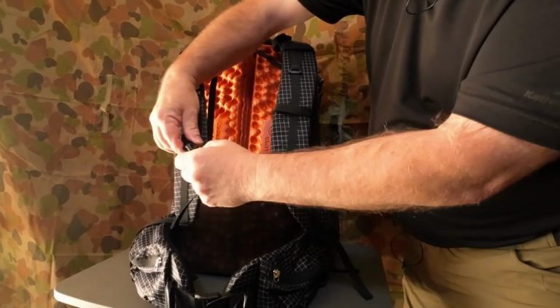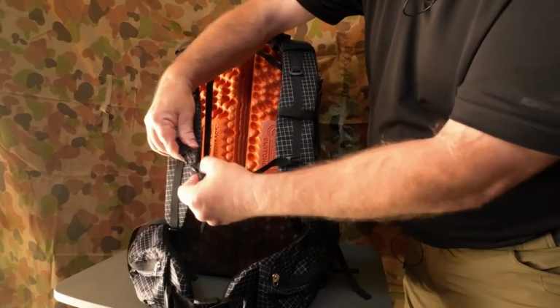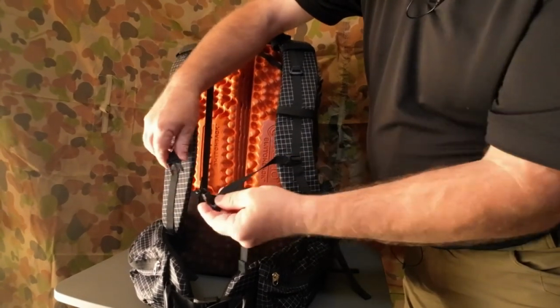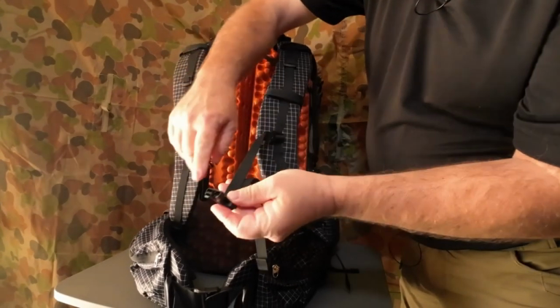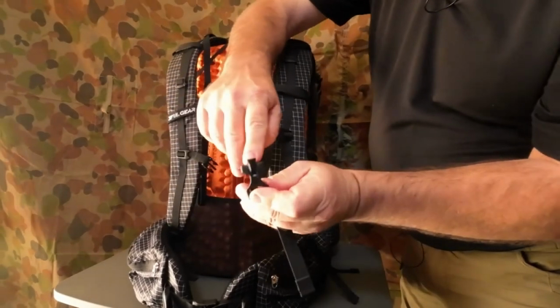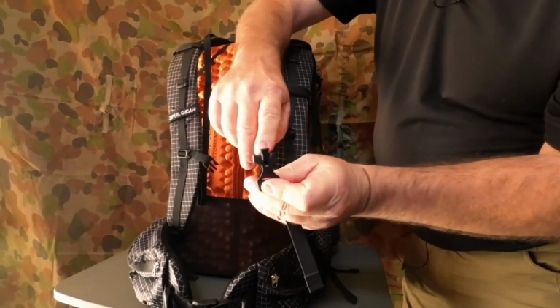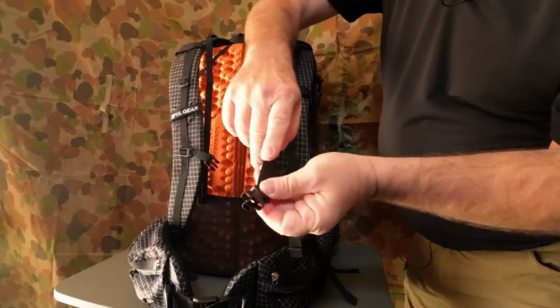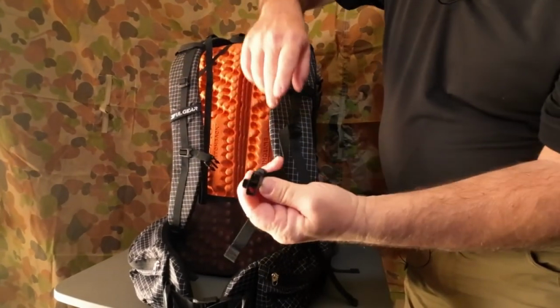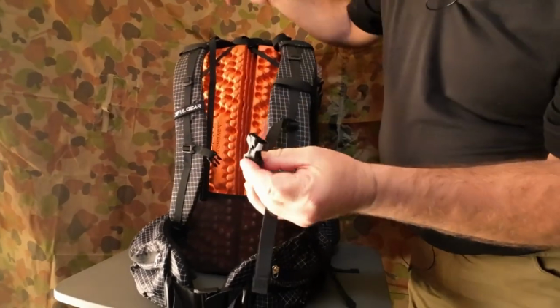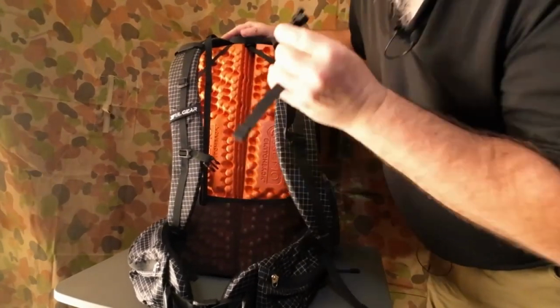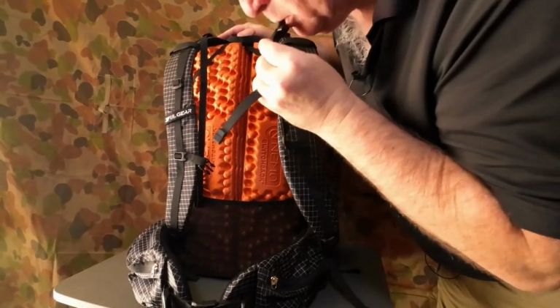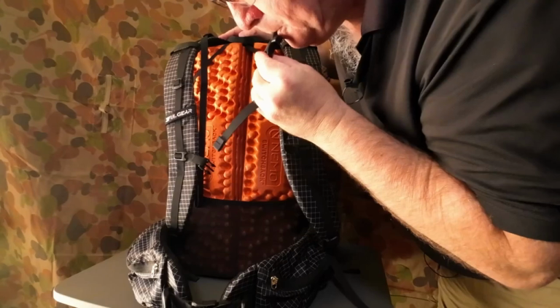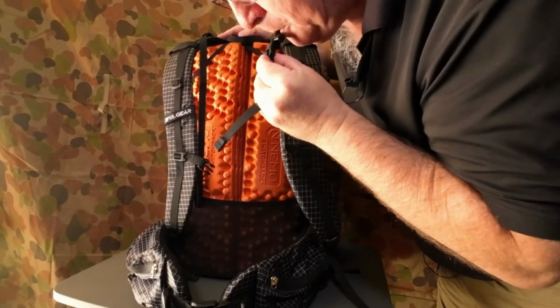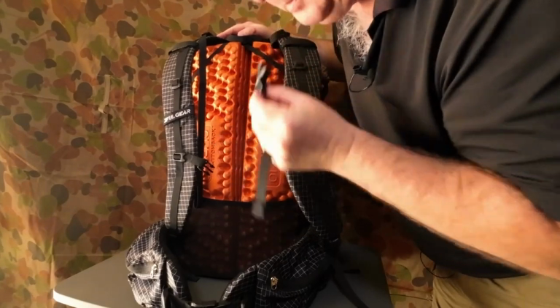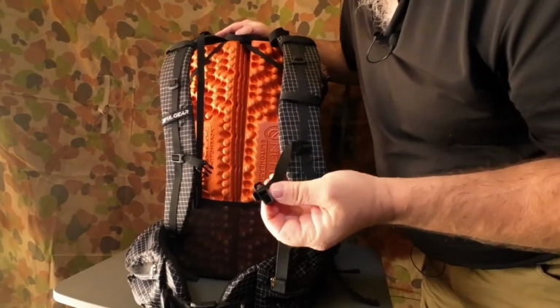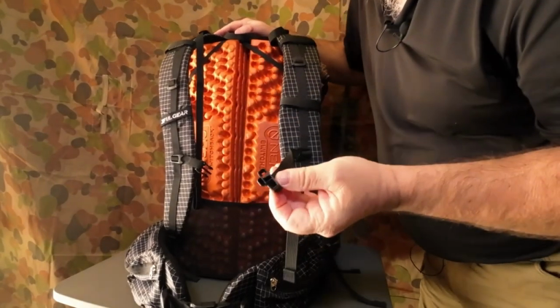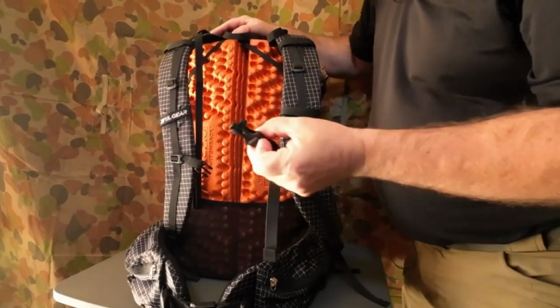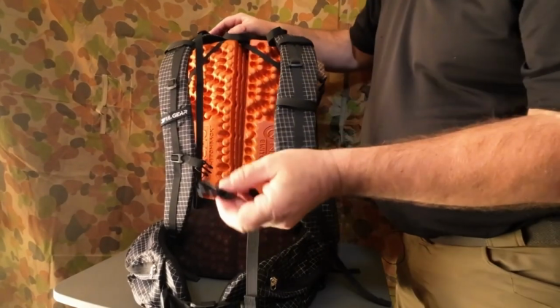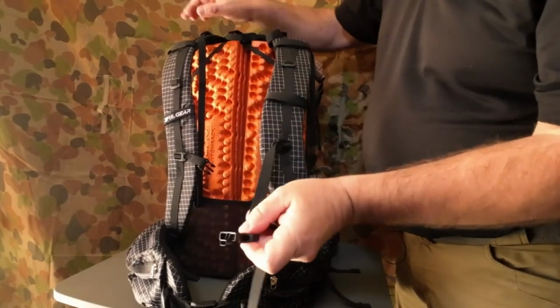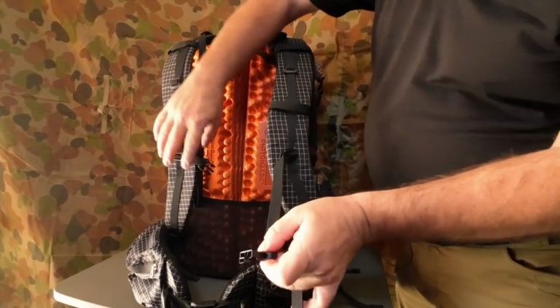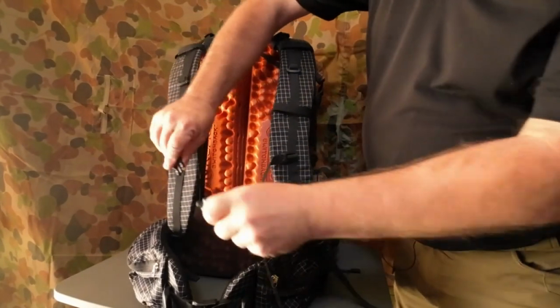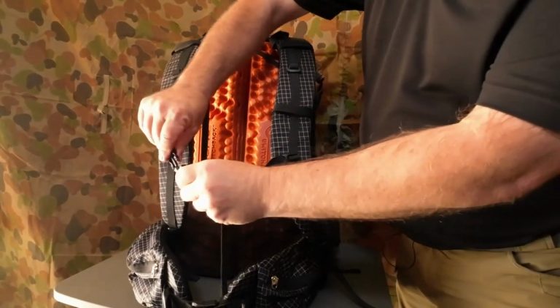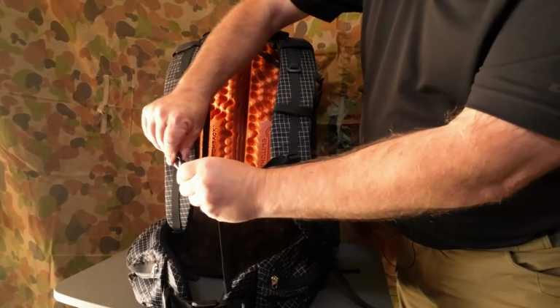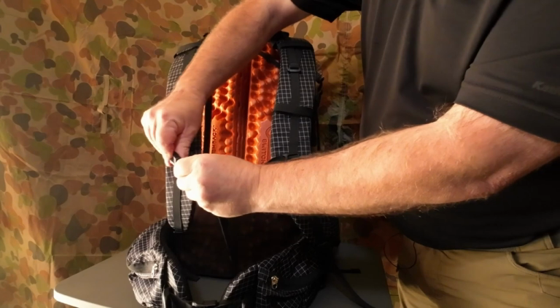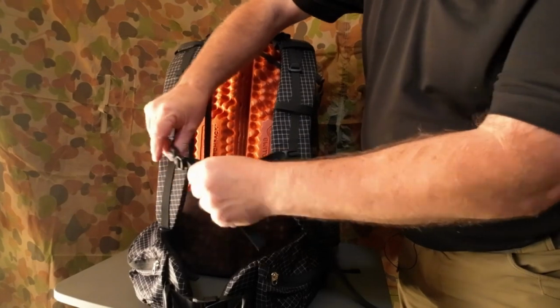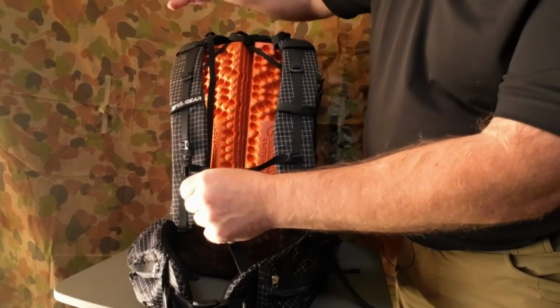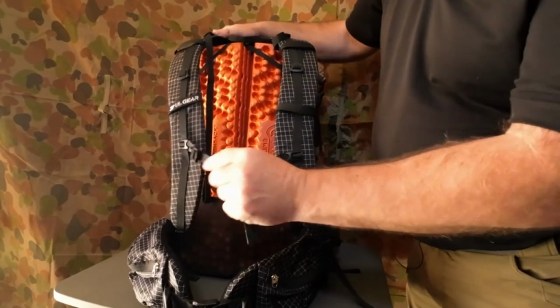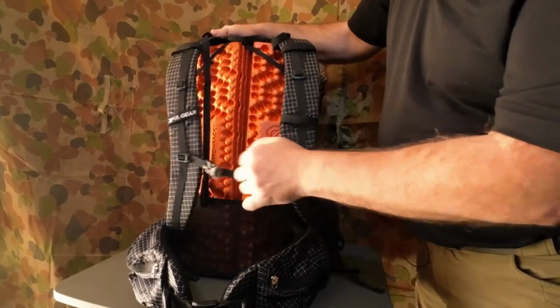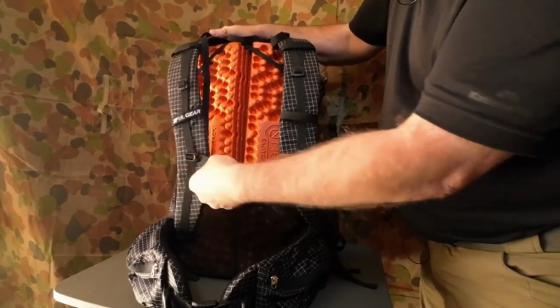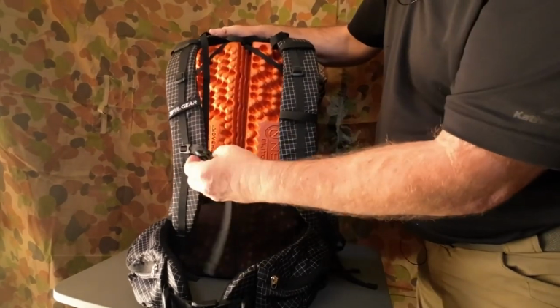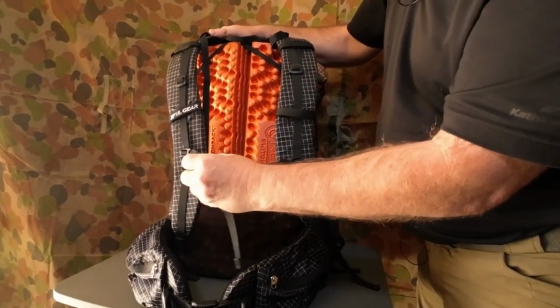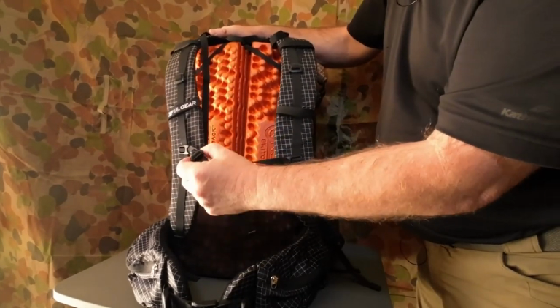On the sternum strap we've got a little emergency whistle — high pitch. Easy again, the buckles.